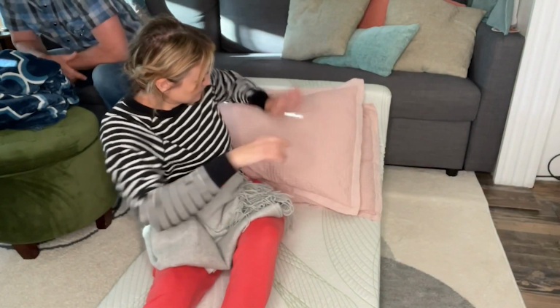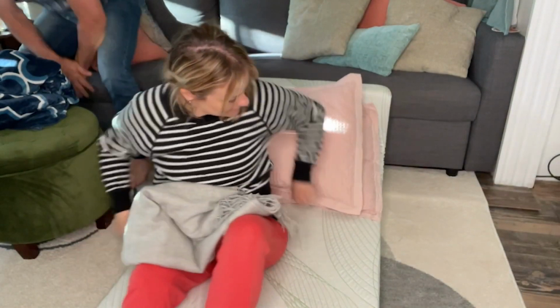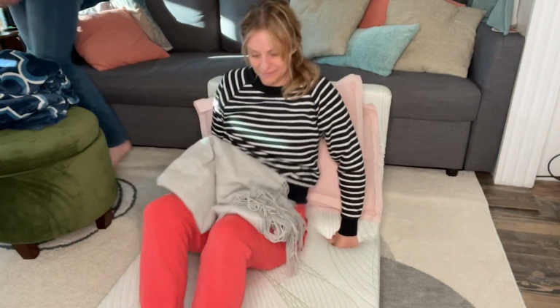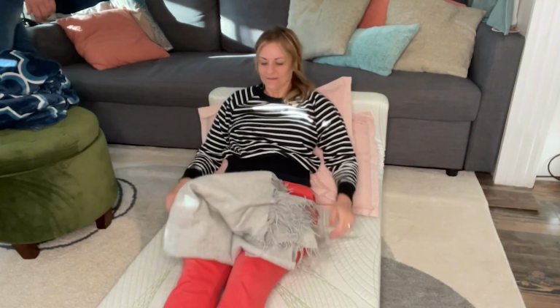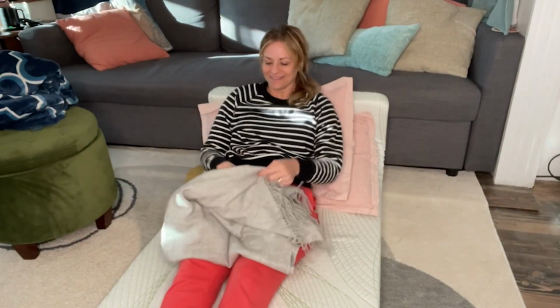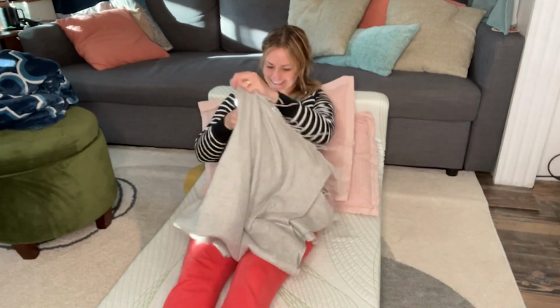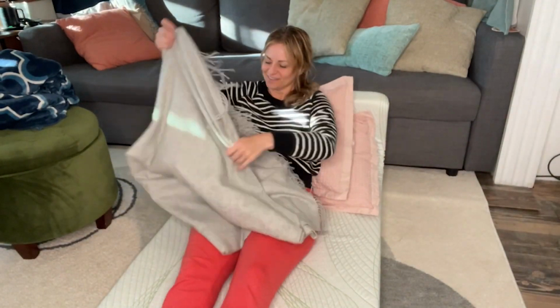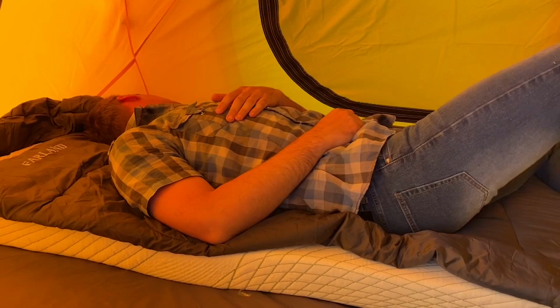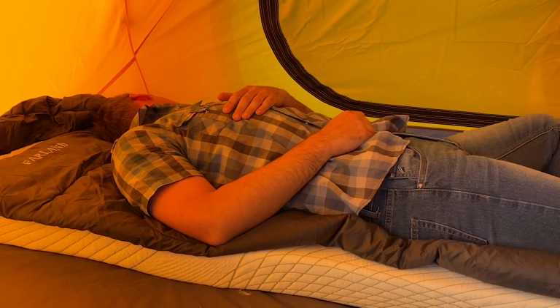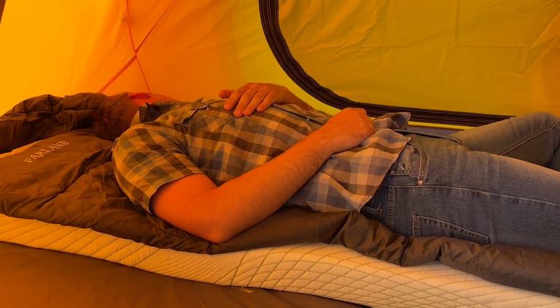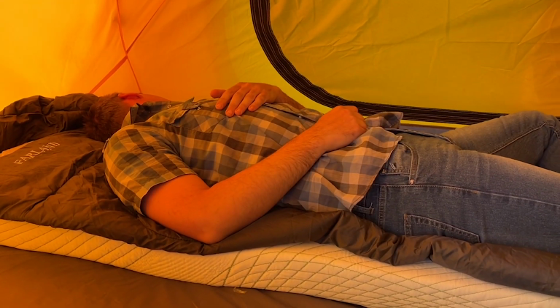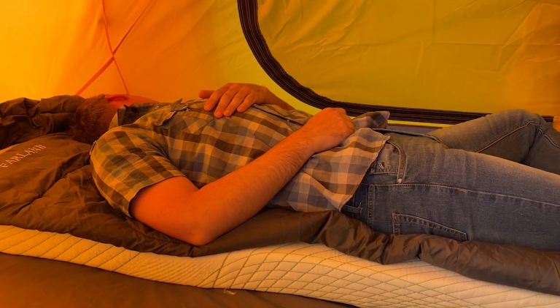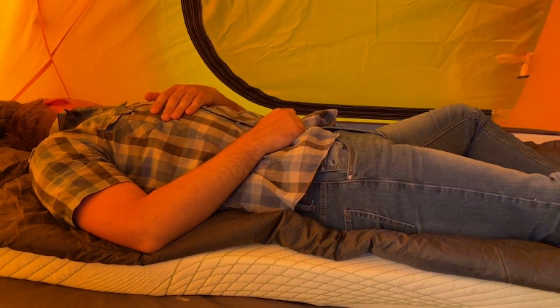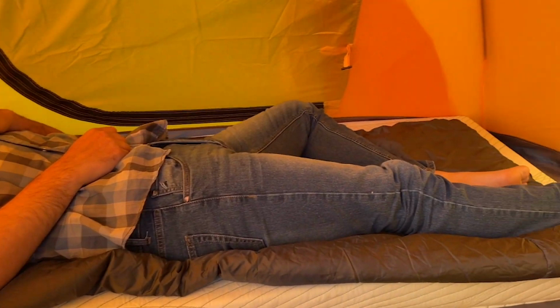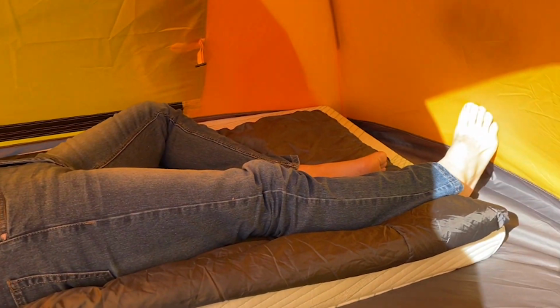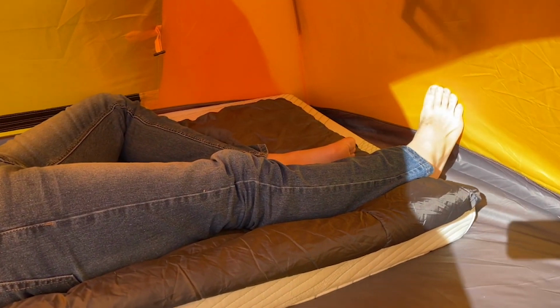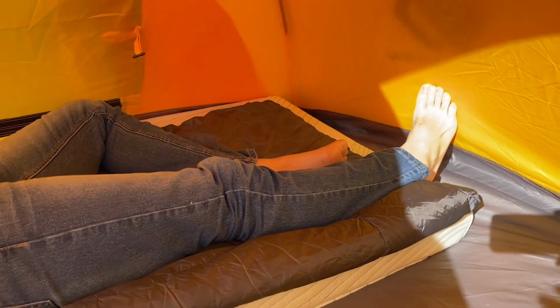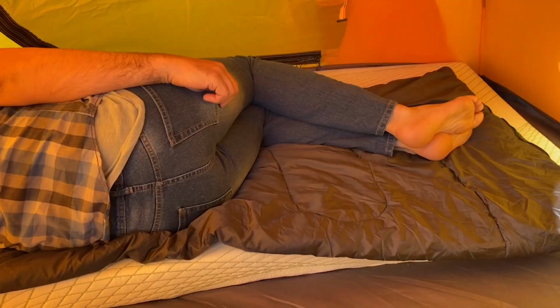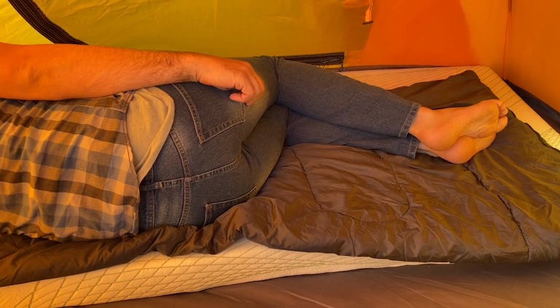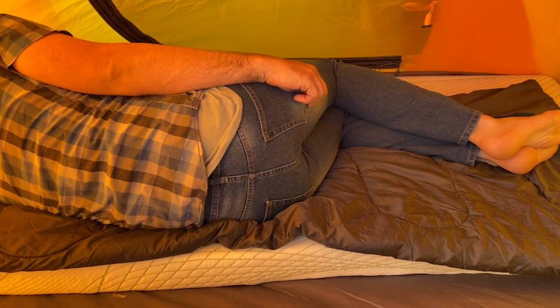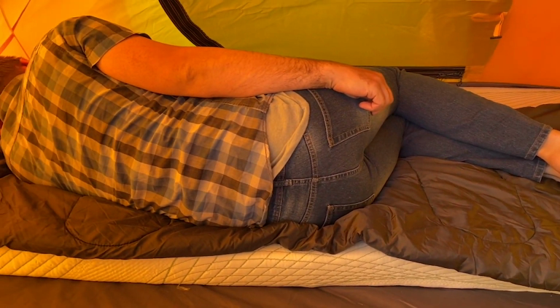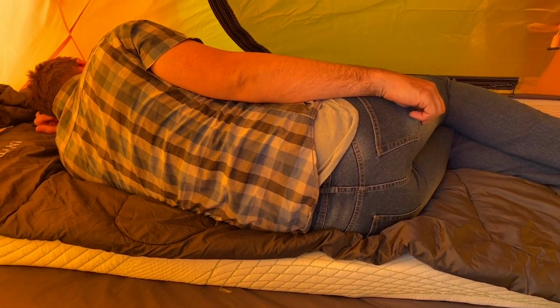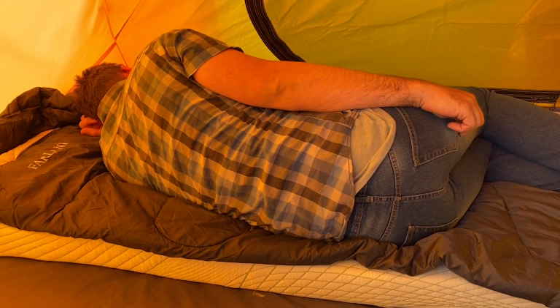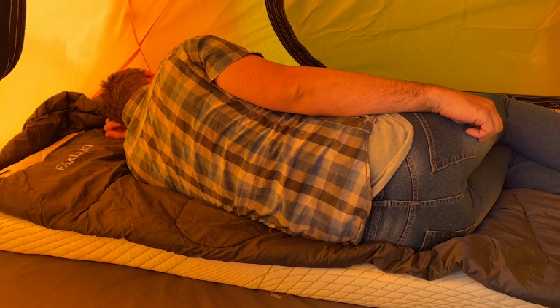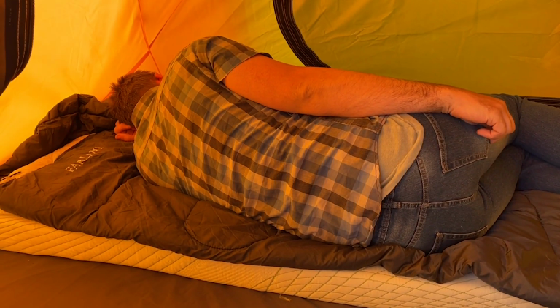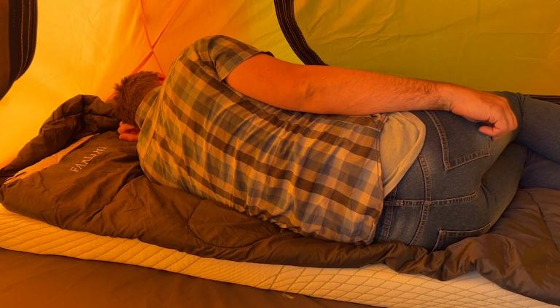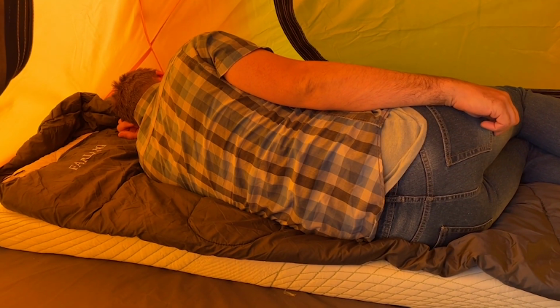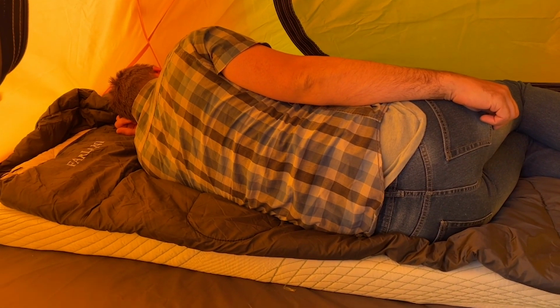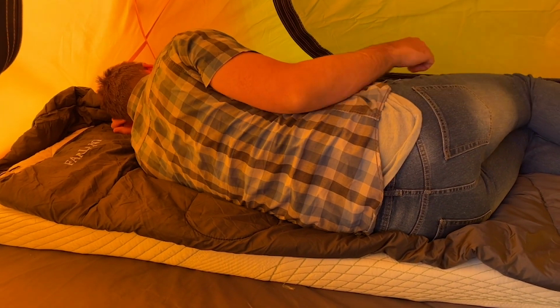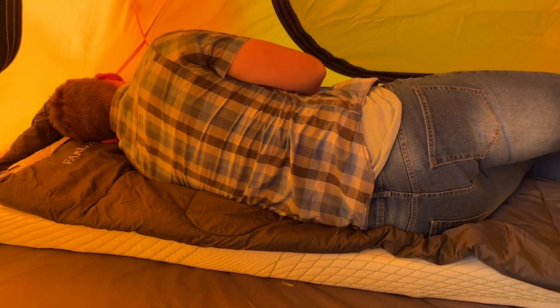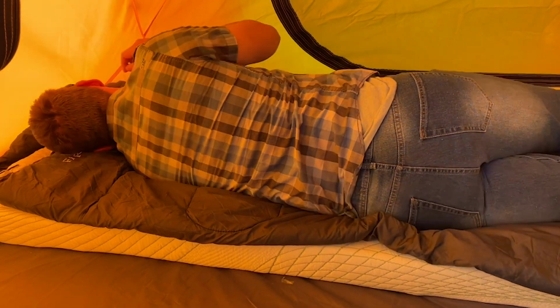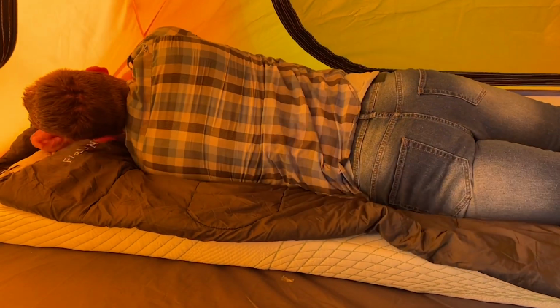The kind of camping that we prefer to do is where you drive up to a campsite, put your tent up, and then you can put your mattress inside the tent. So this is definitely something that you would want to use for that type of camping. We got this for my husband — he's six foot.